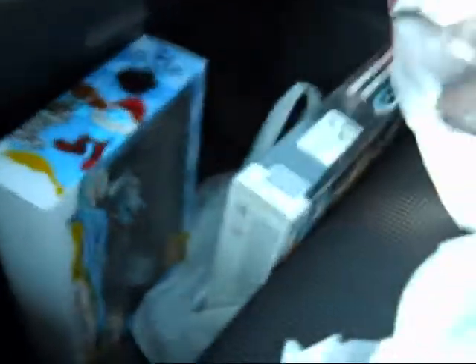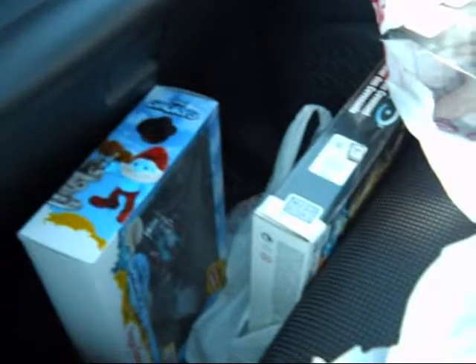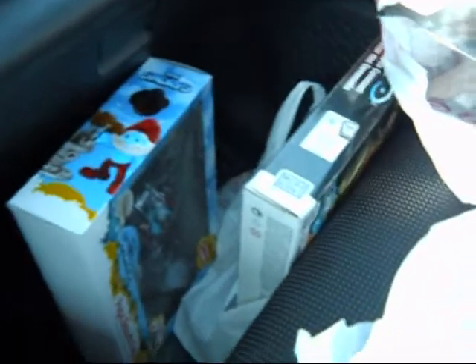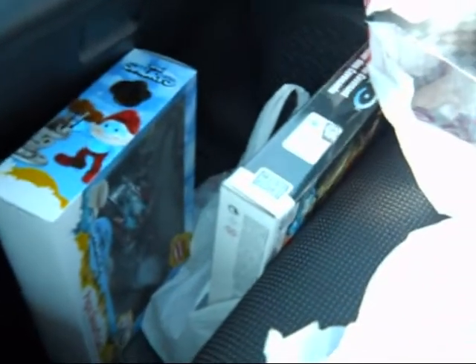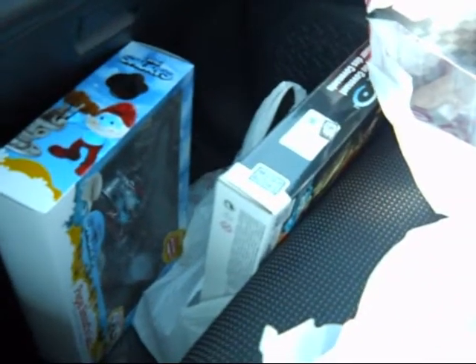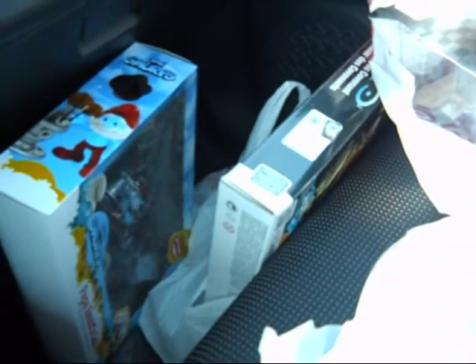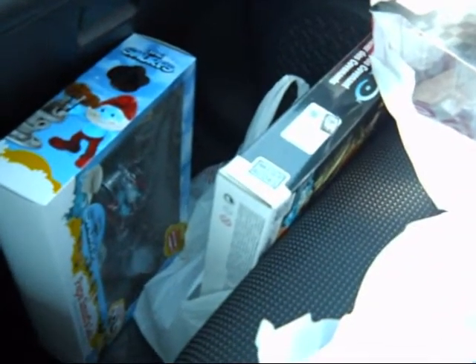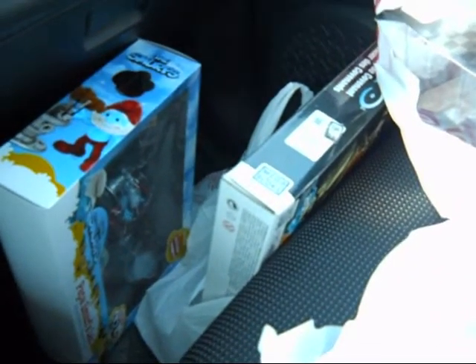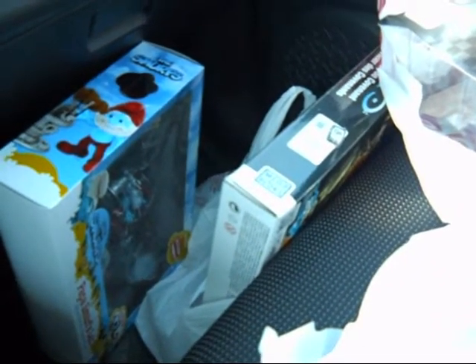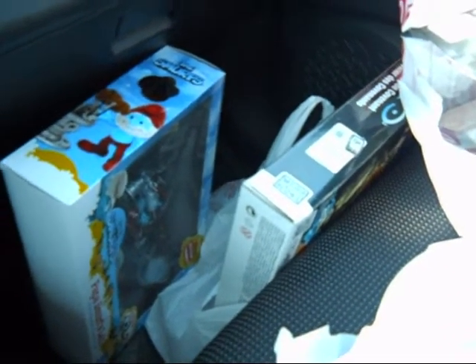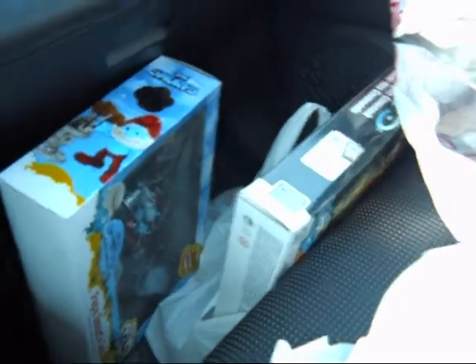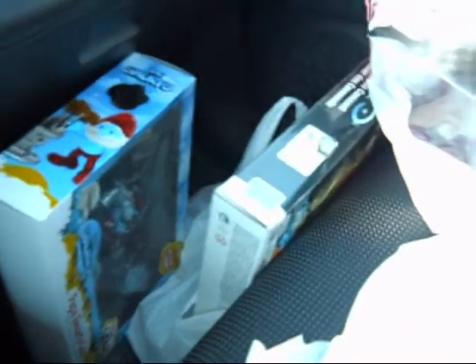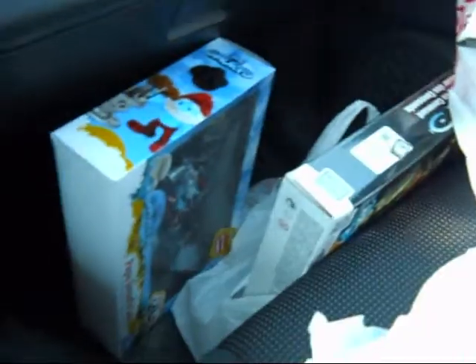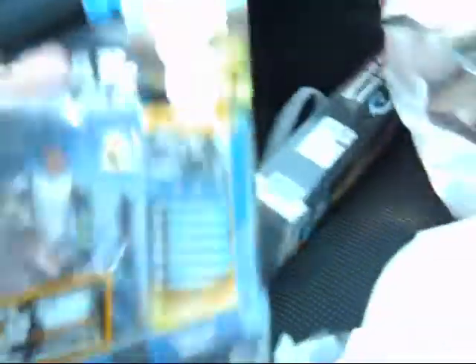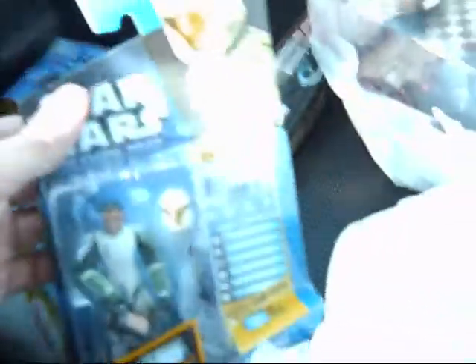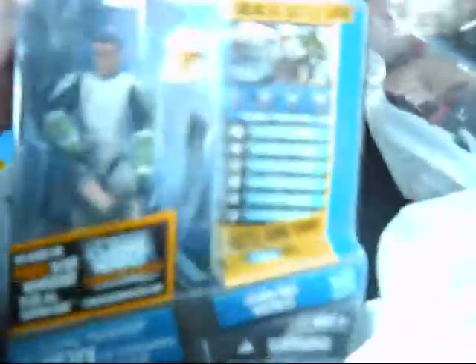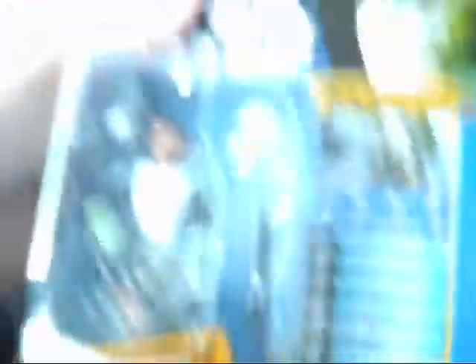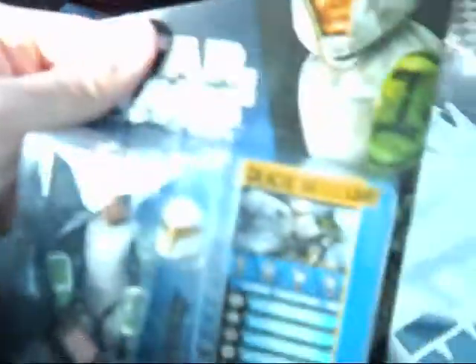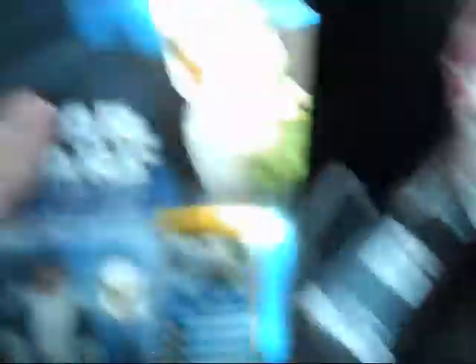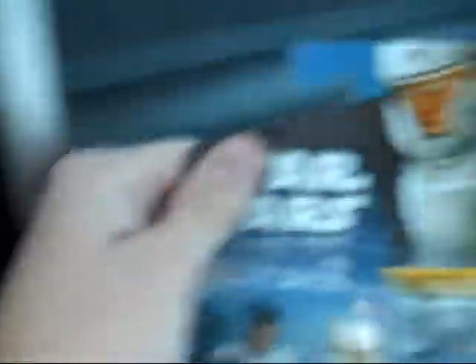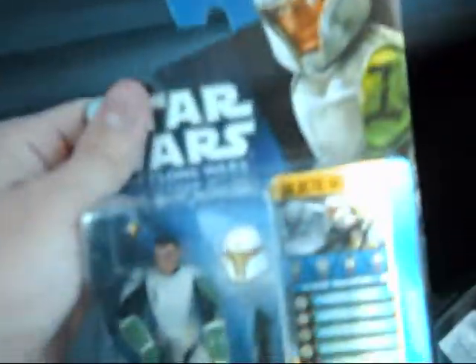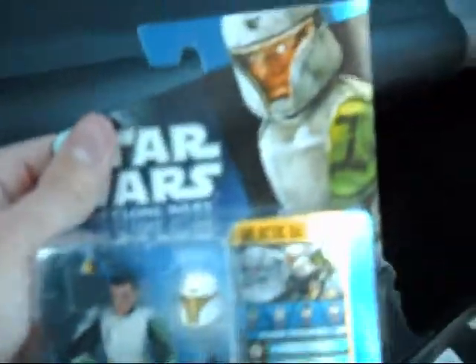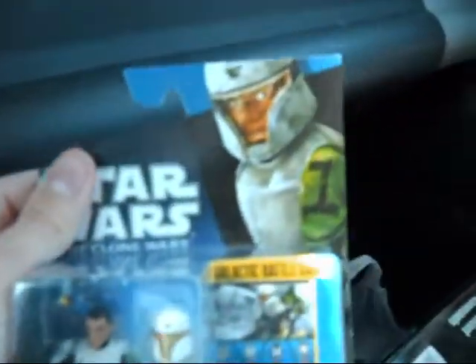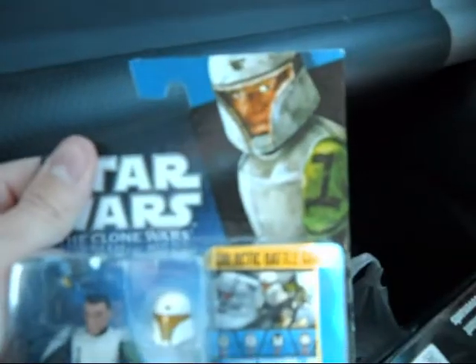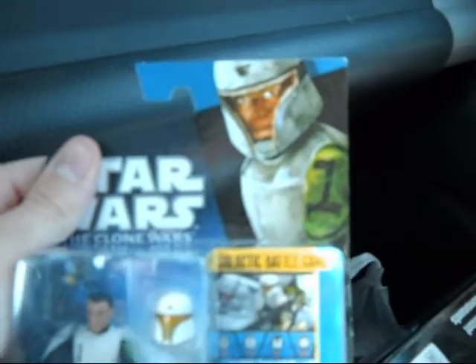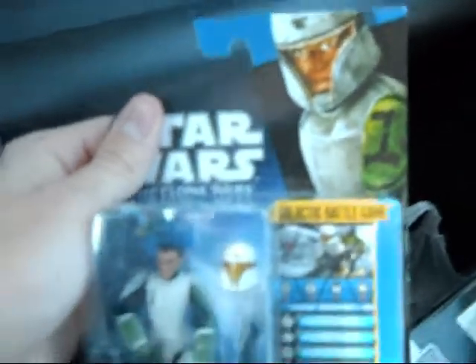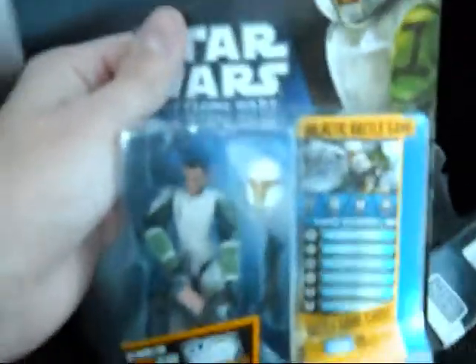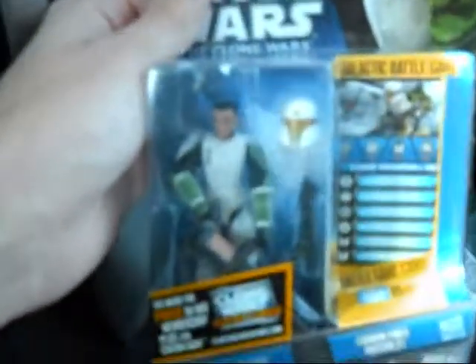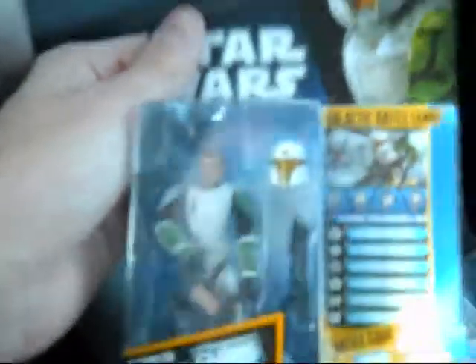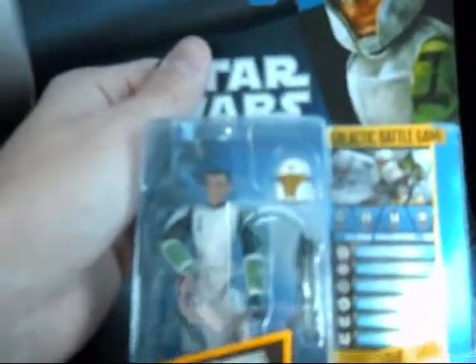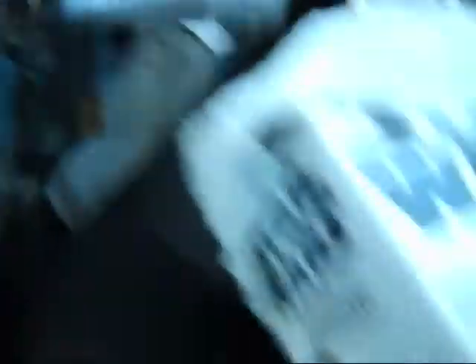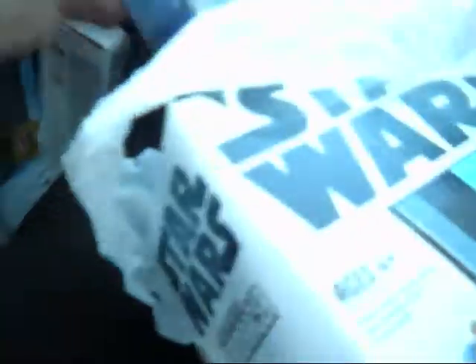Then I picked these up because they're going to be getting rid of these soon and putting up a new wave, so I figured I might as well get them now. I got the Clone Trooper Heavy in training armor — great figure.